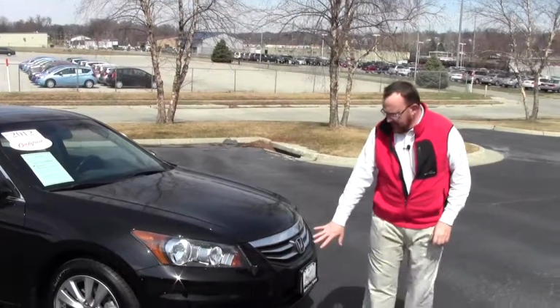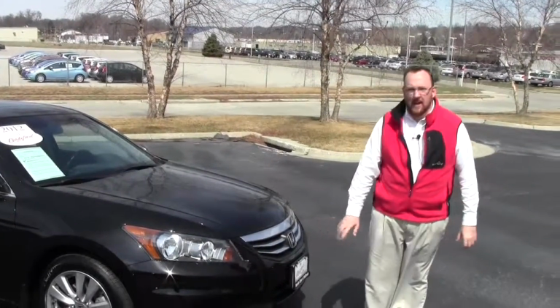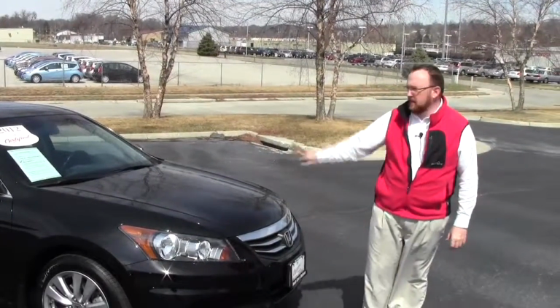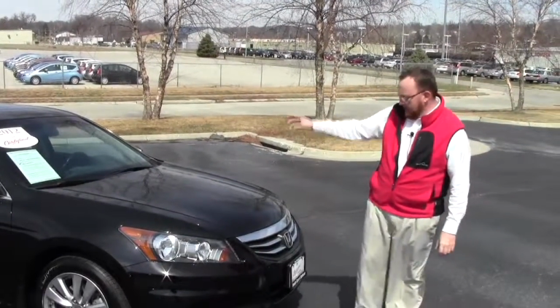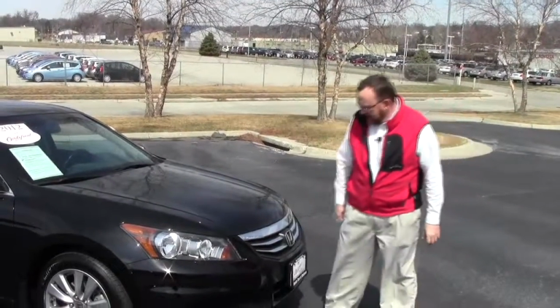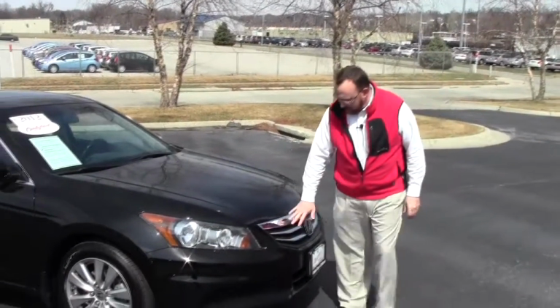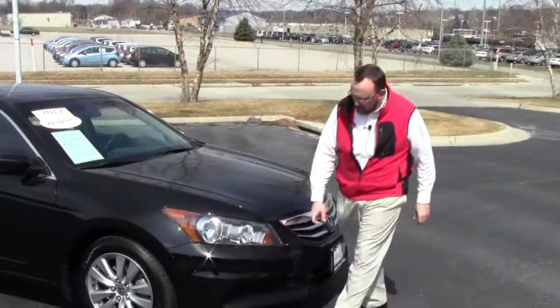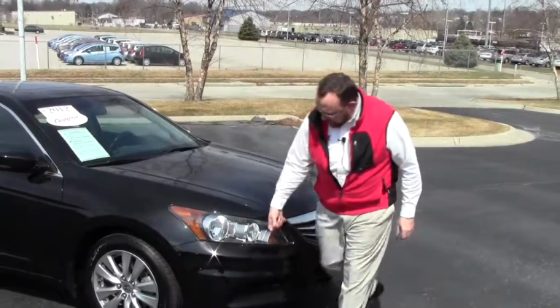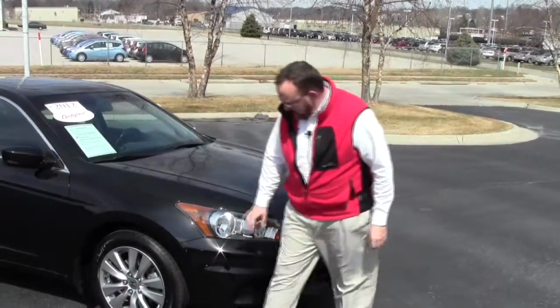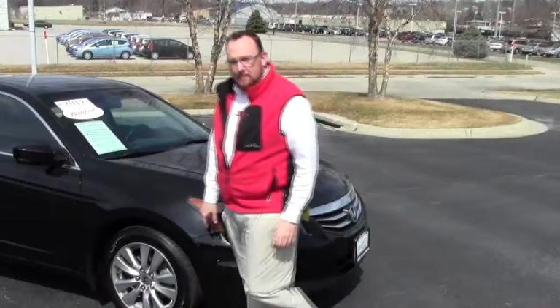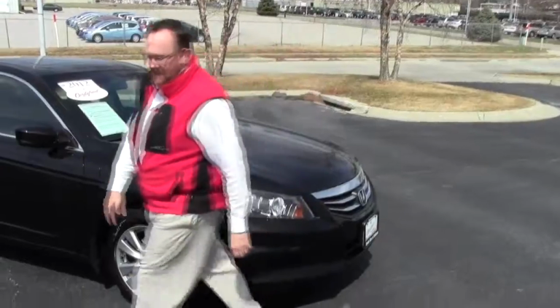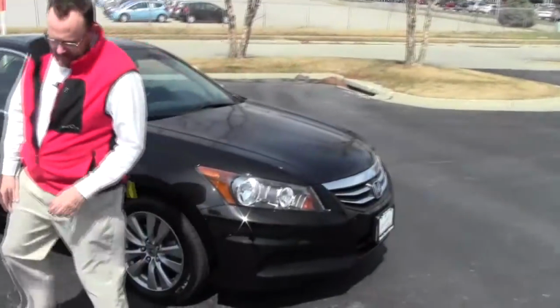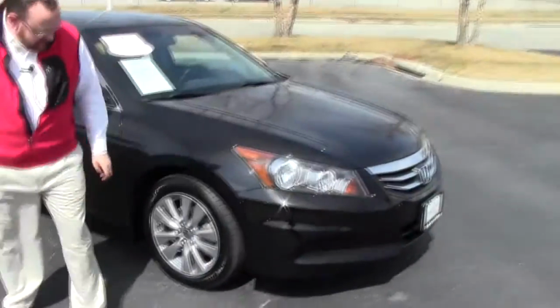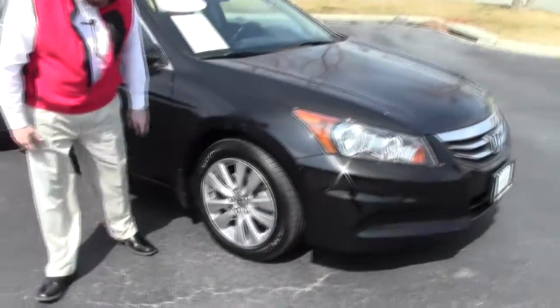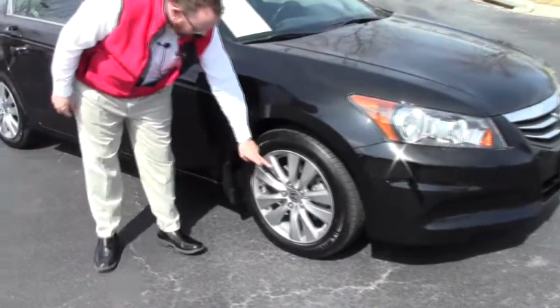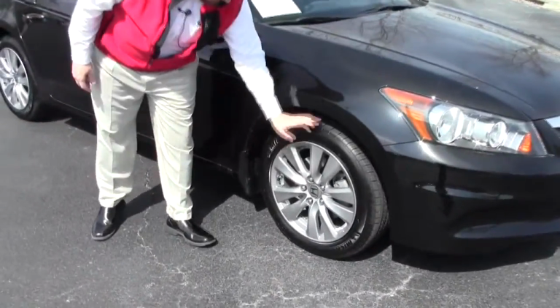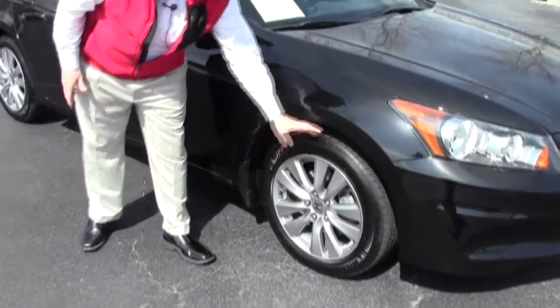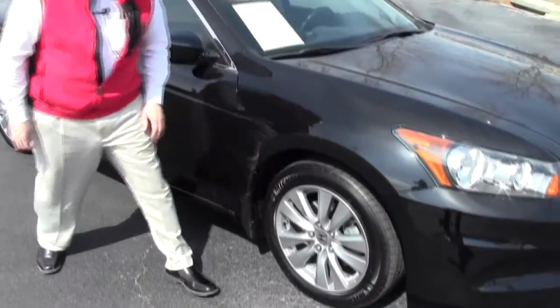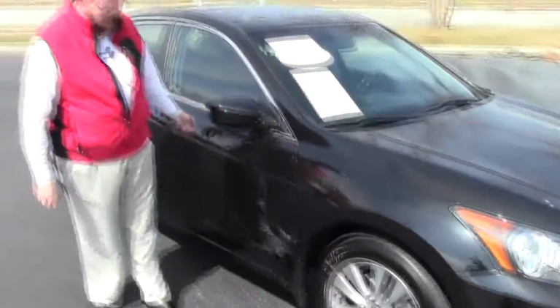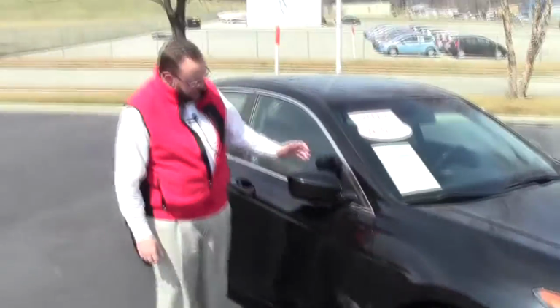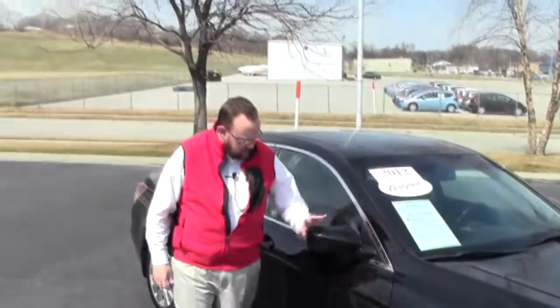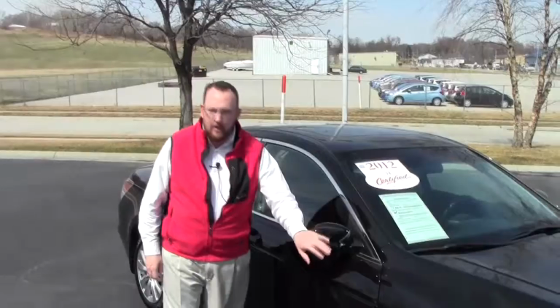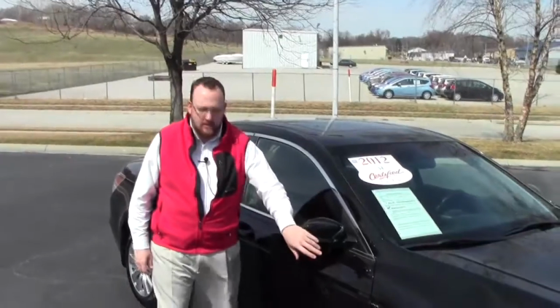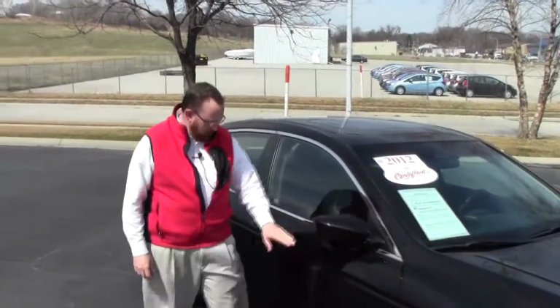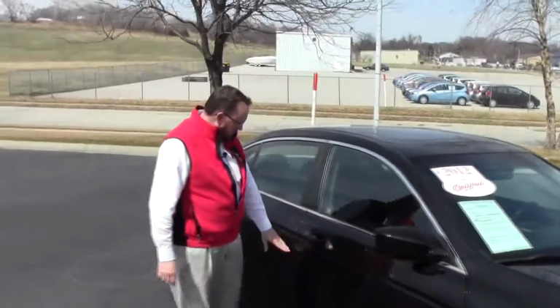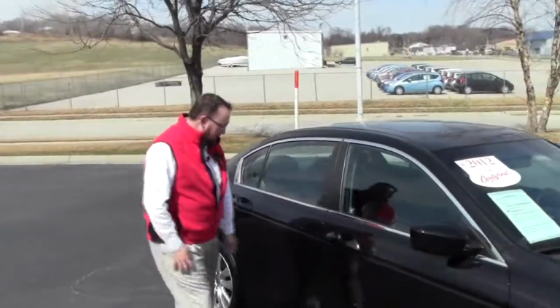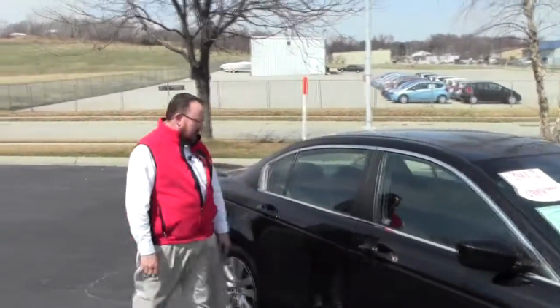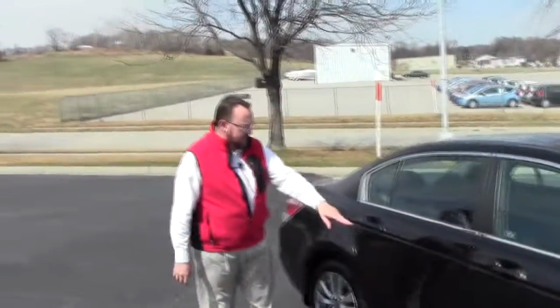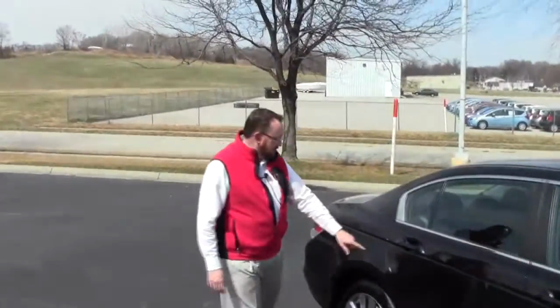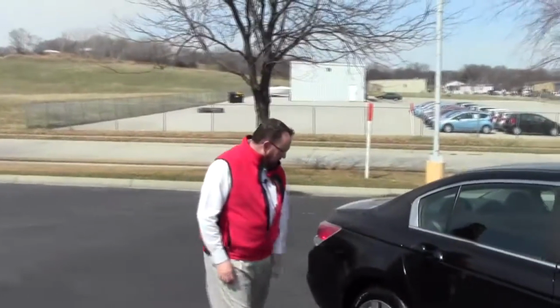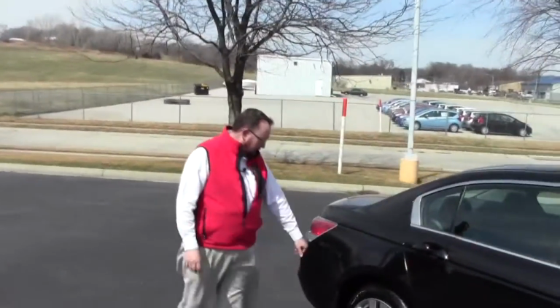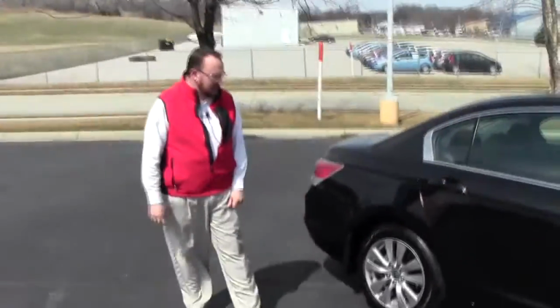It's a 5 mile-an-hour bumper in front and back. Chrome accented grill. Lexan covered wraparound headlights. 17 inch alloy wheels — obviously only 8,000 miles on the tires. Breakaway mirrors. Reinforced steel door beams.